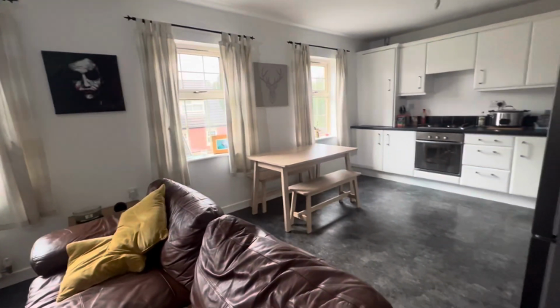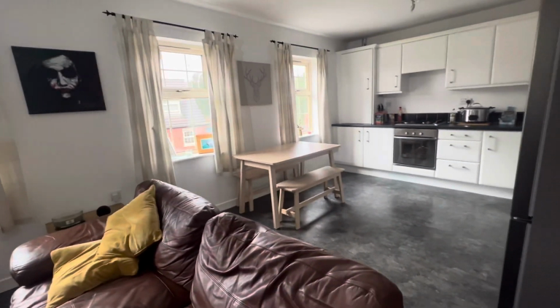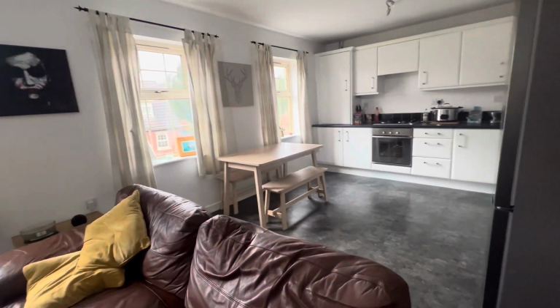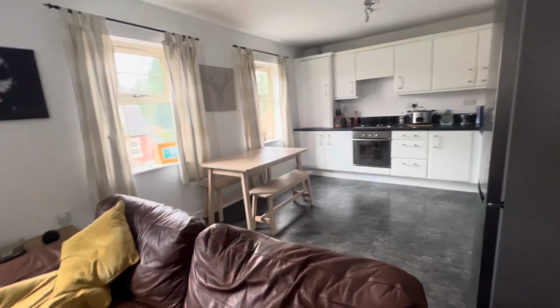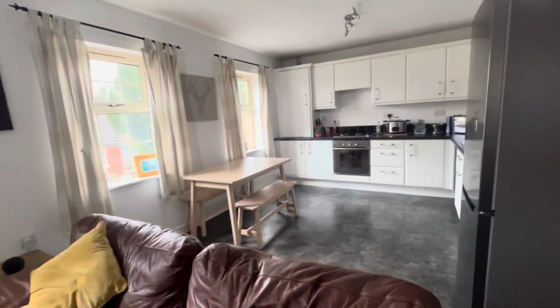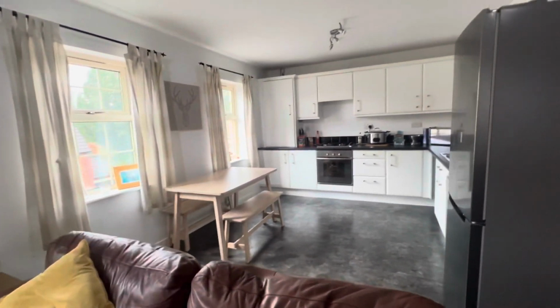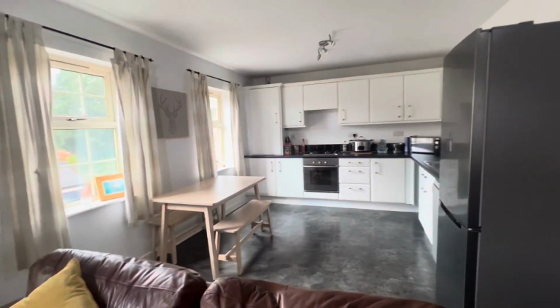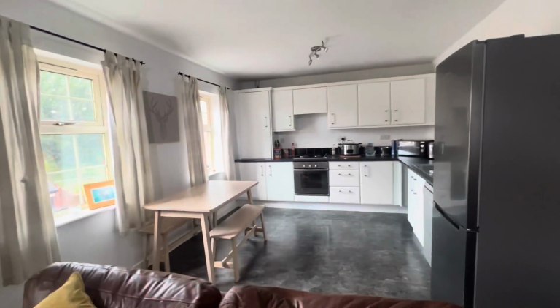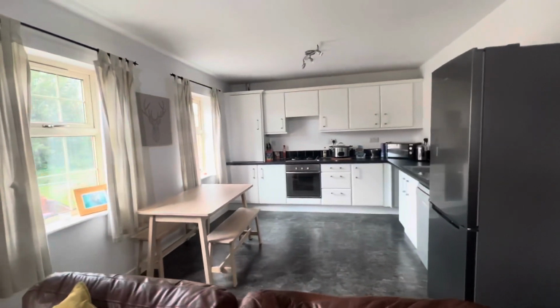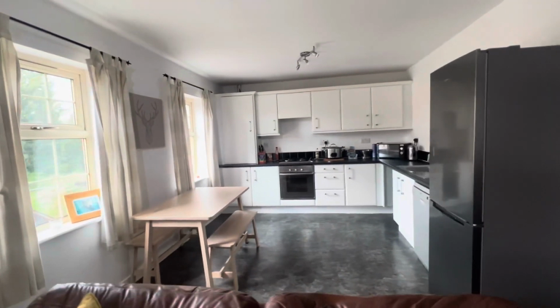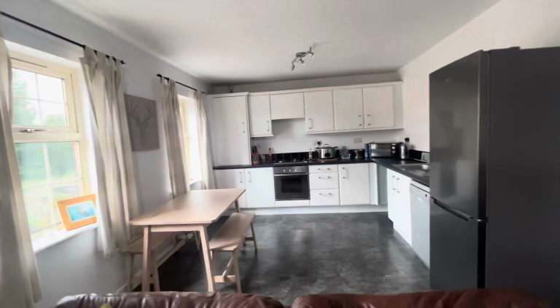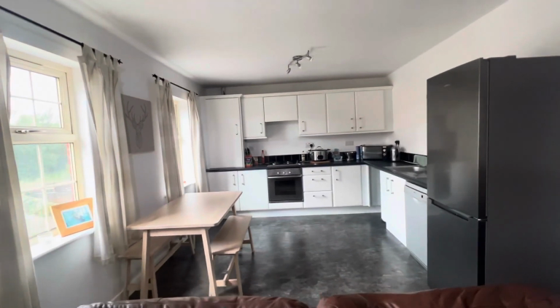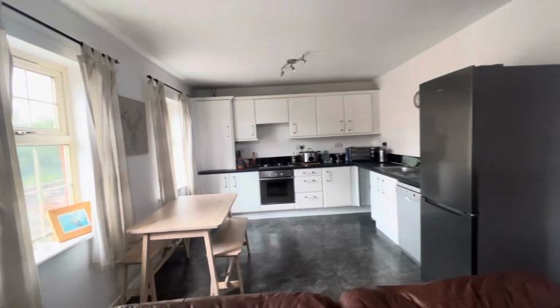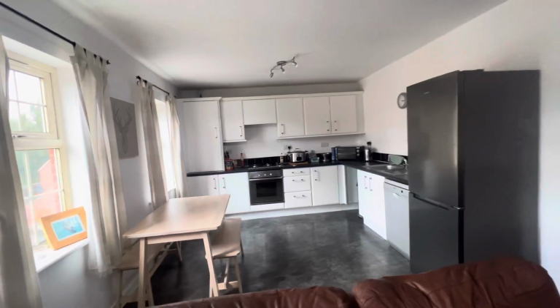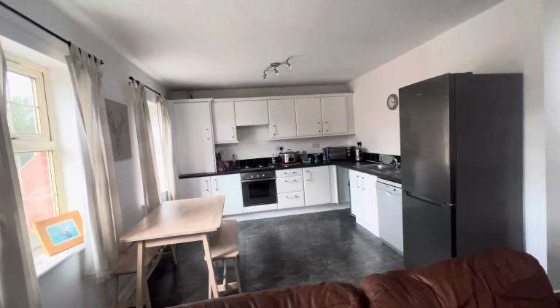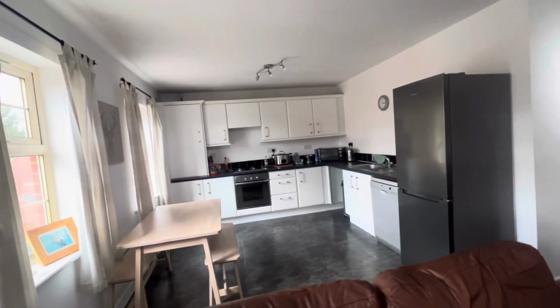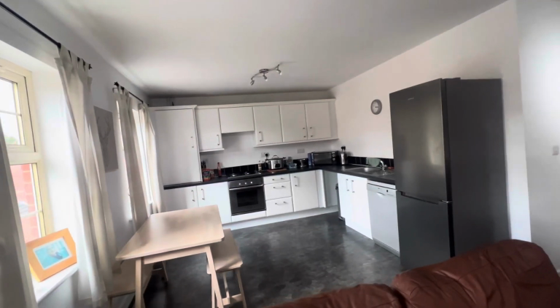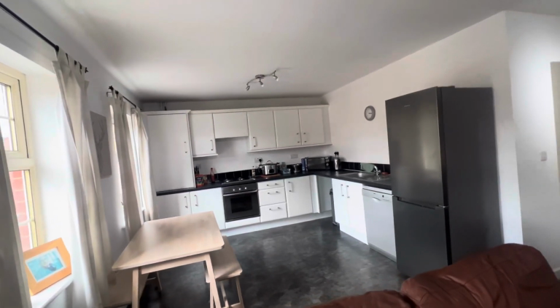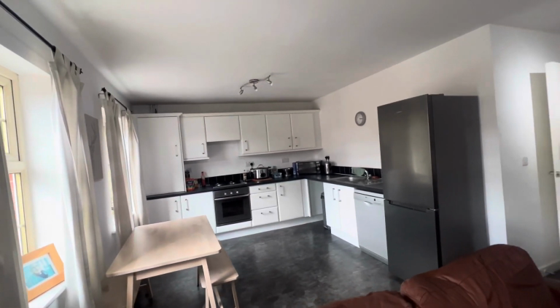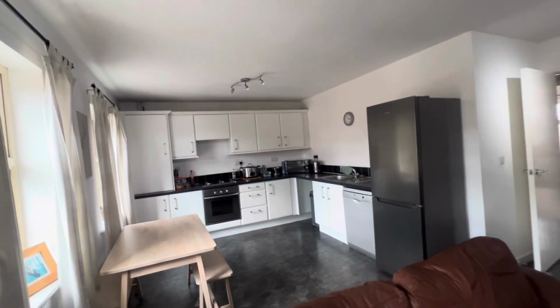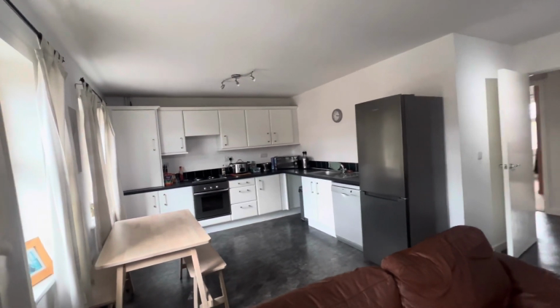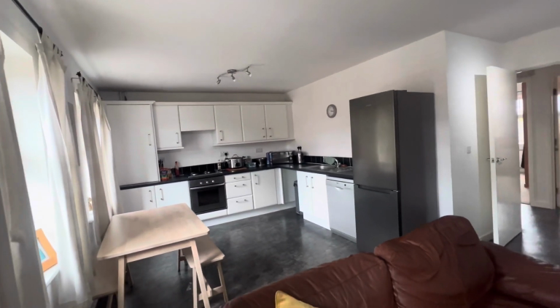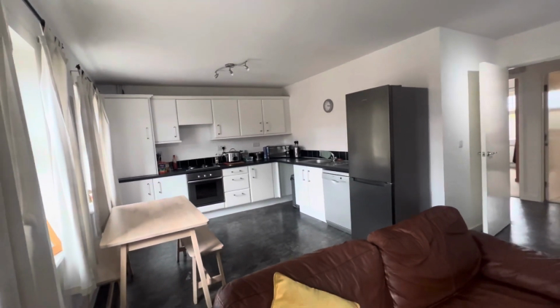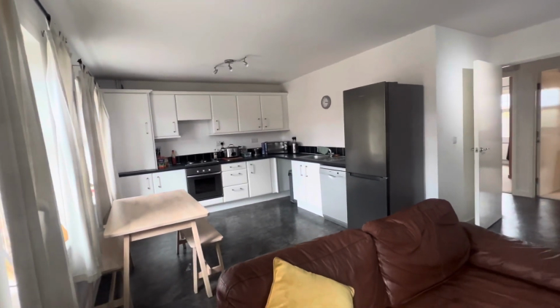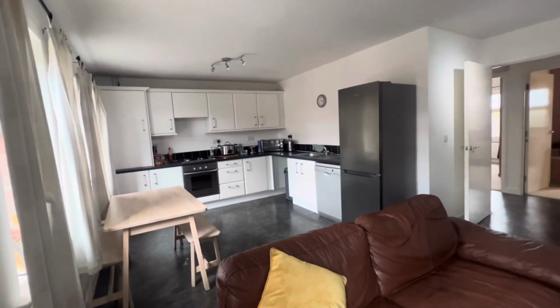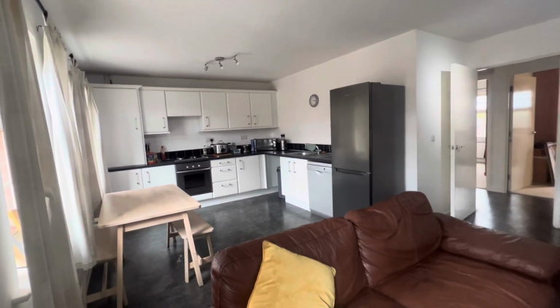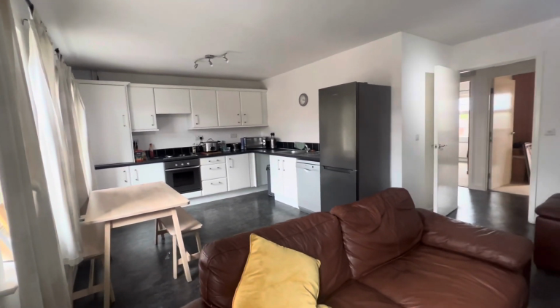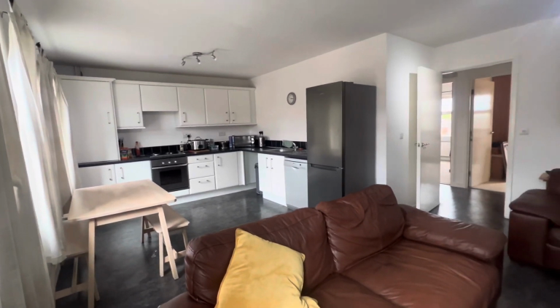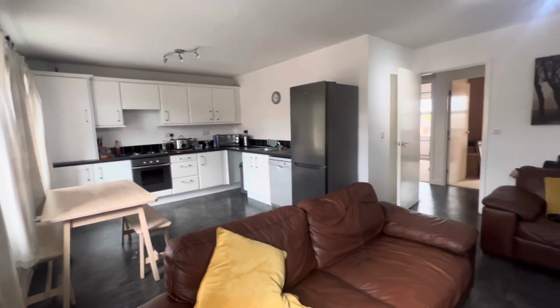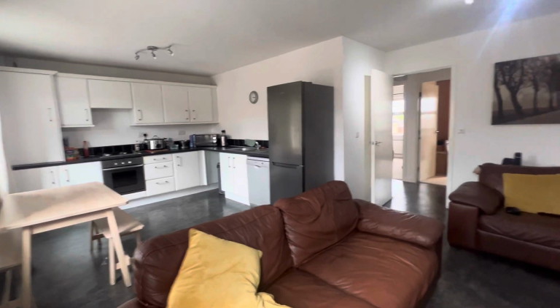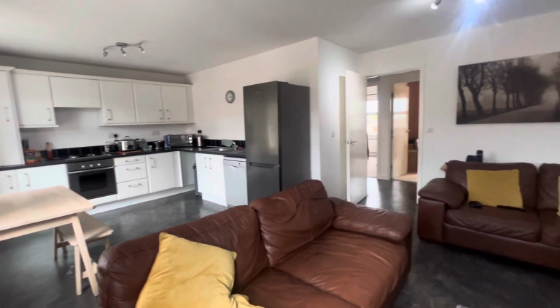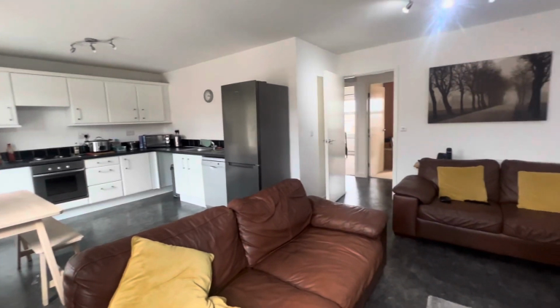The modern kitchen area comprises built-in appliances with a very modern finish. You've got three large open windows to let in all the light.